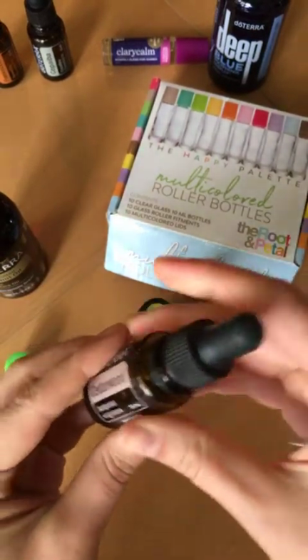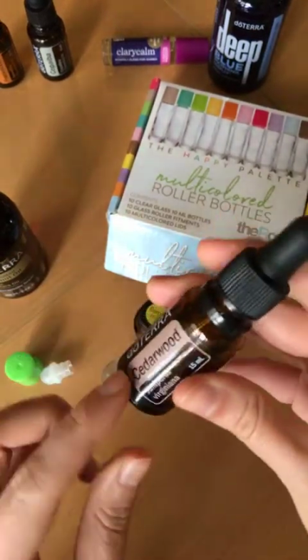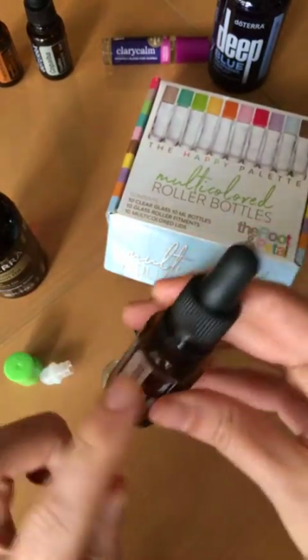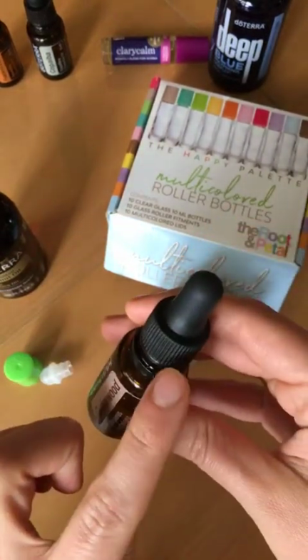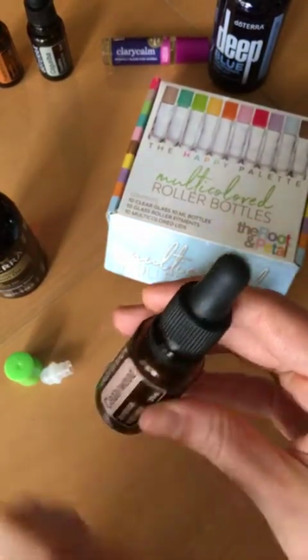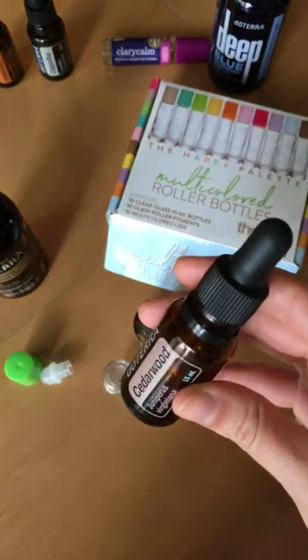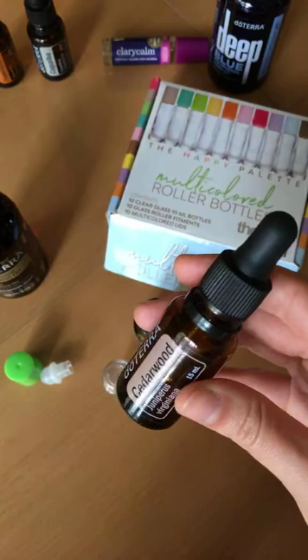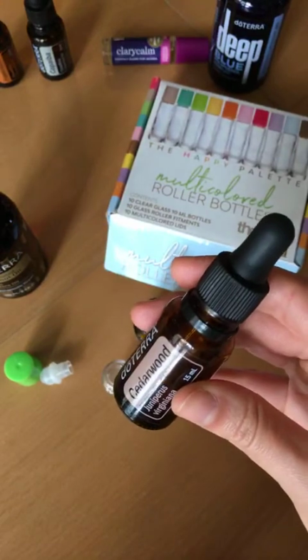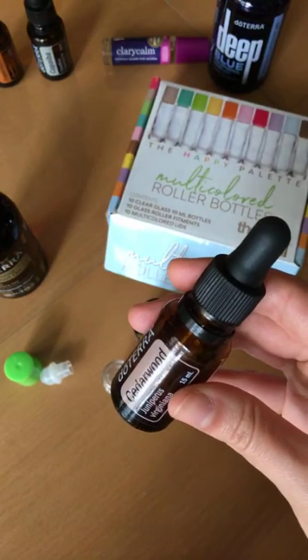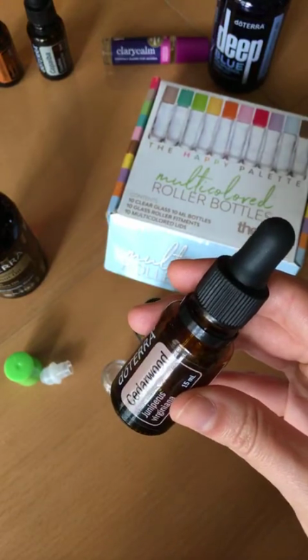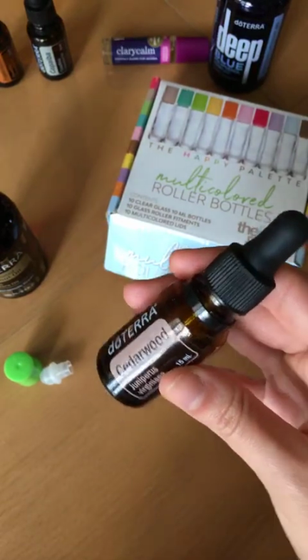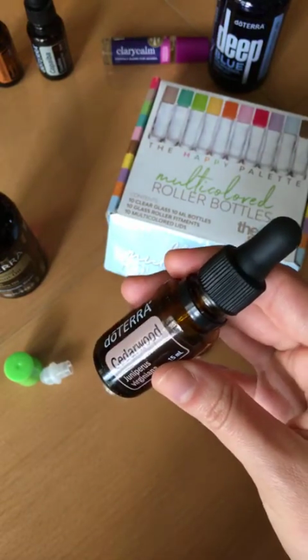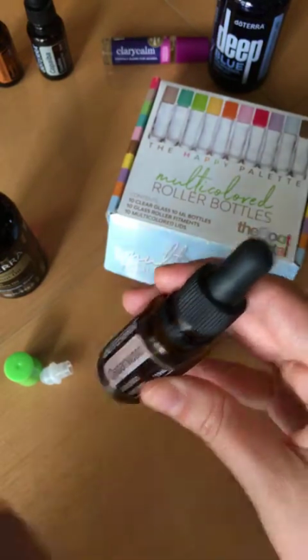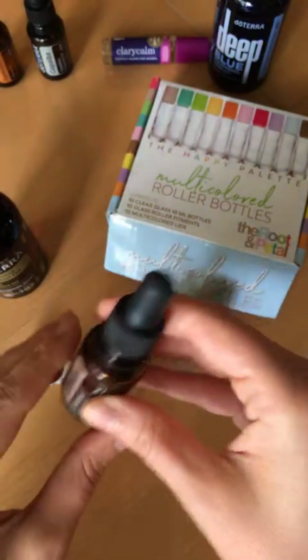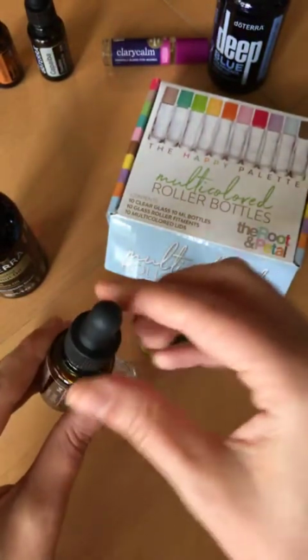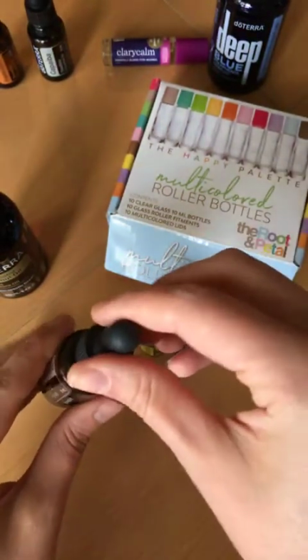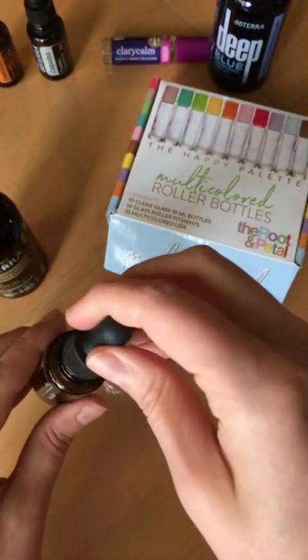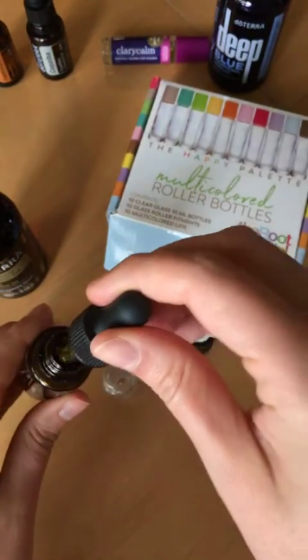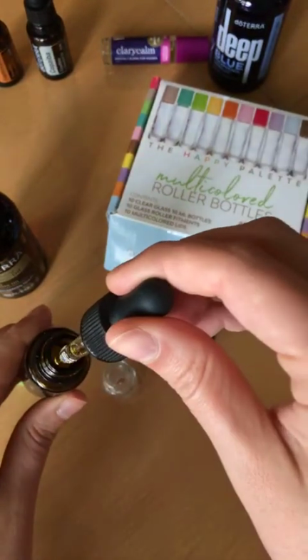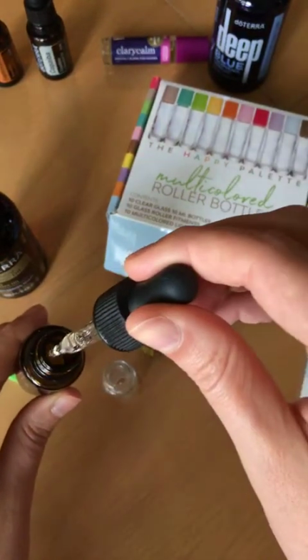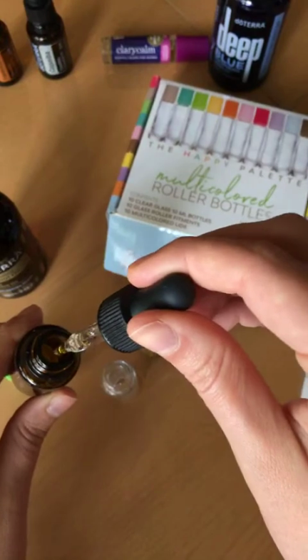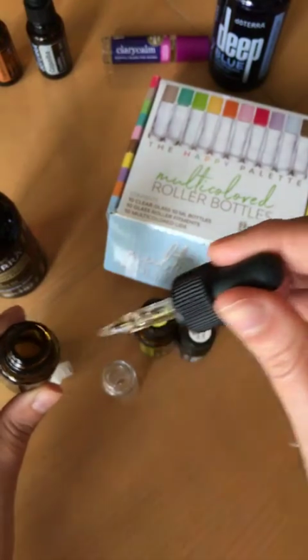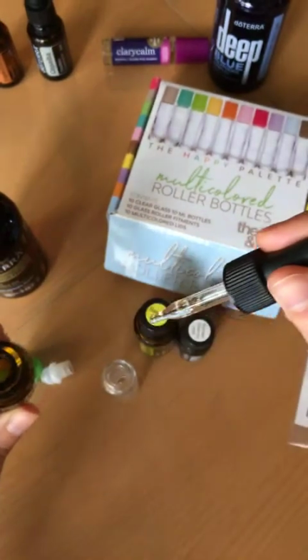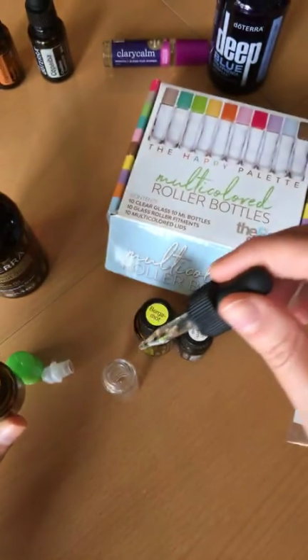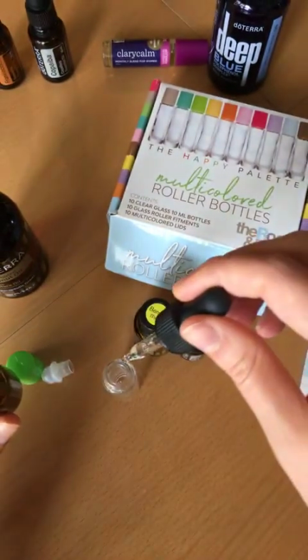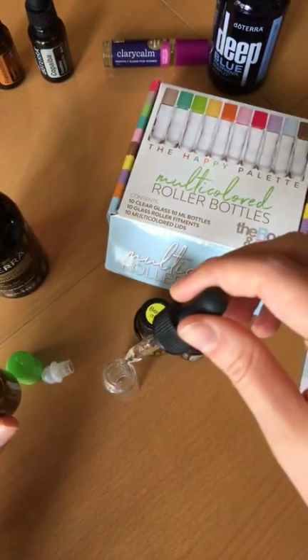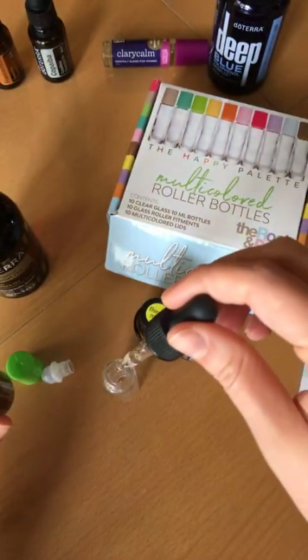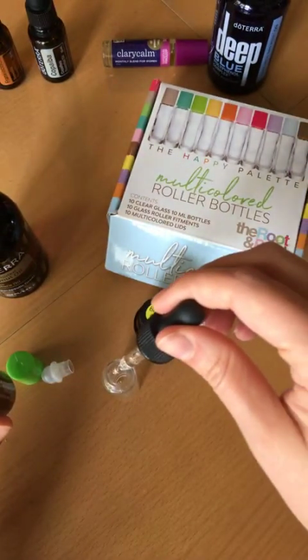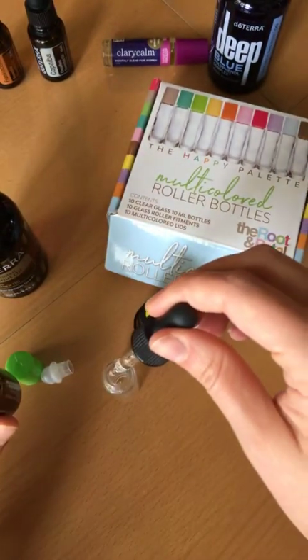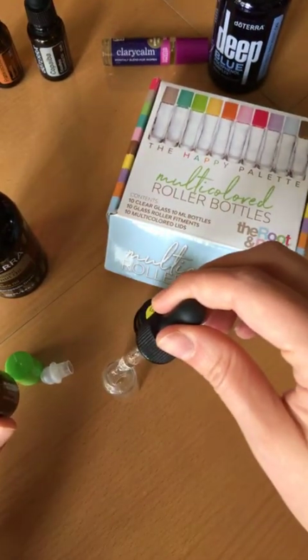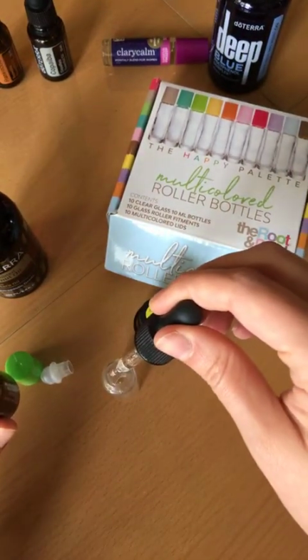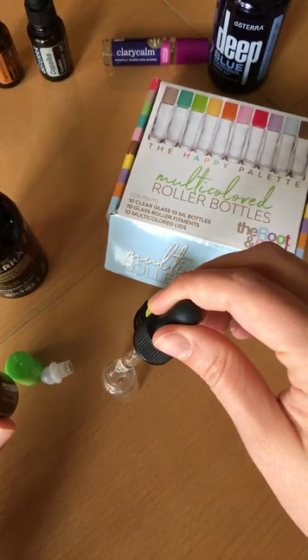I get these little dropper tops from shareoils.com. For thicker oils like cedarwood, it just makes it way easier for them to come out — things like cedarwood, clove, patchouli, vetiver. We're just going to add 10 drops of our cedarwood.